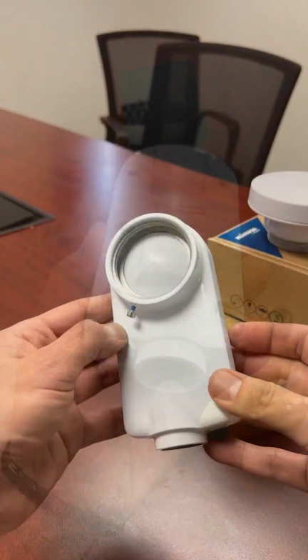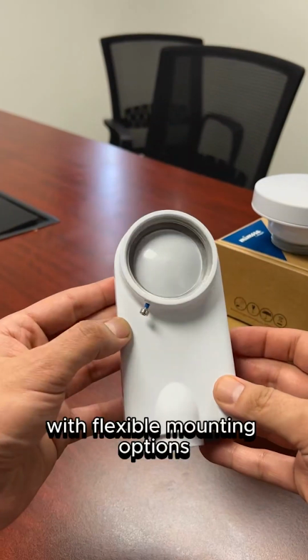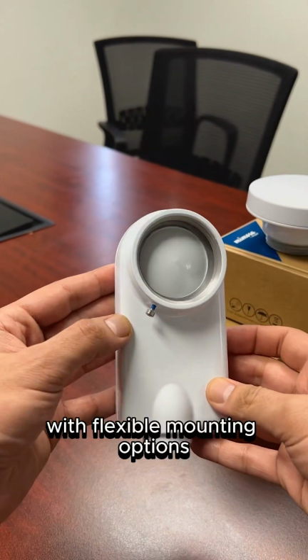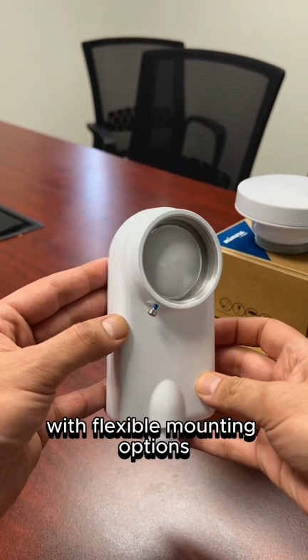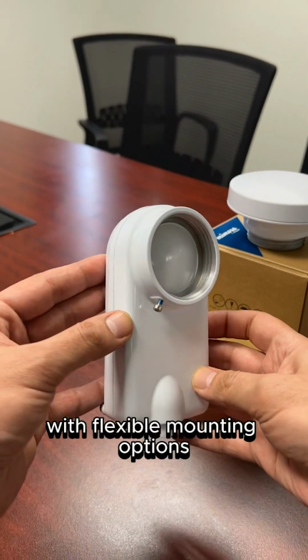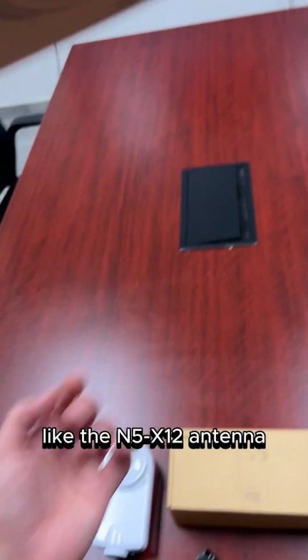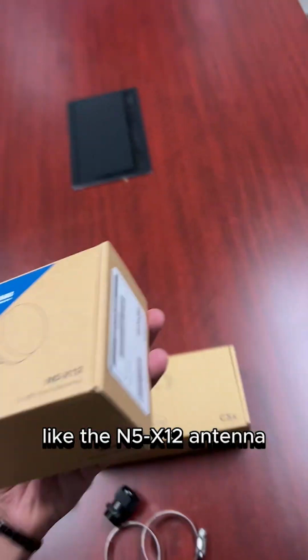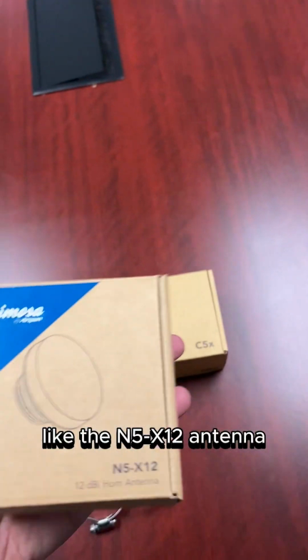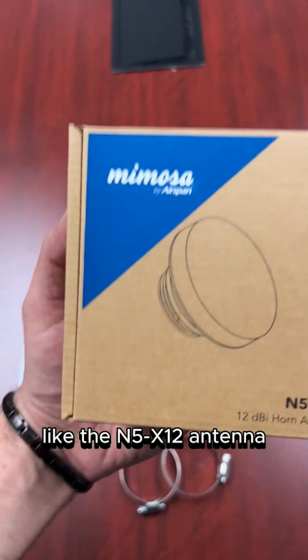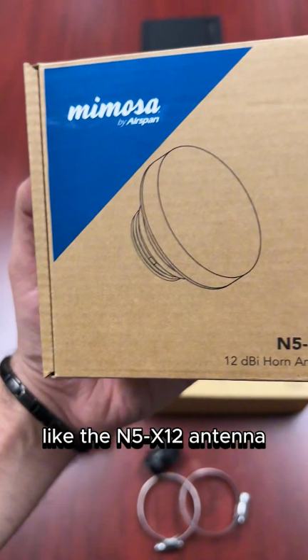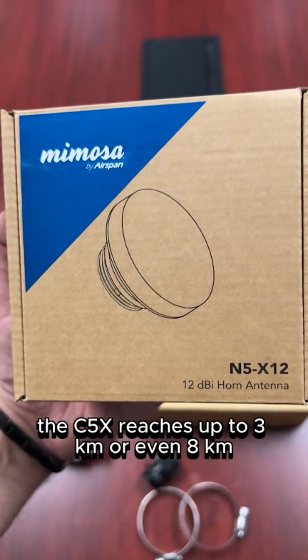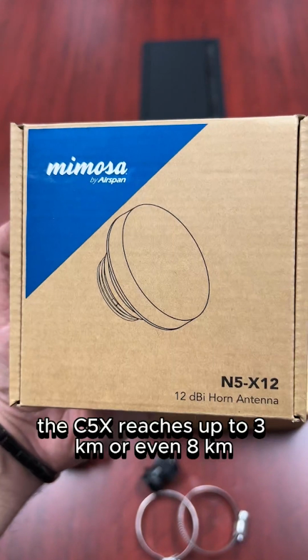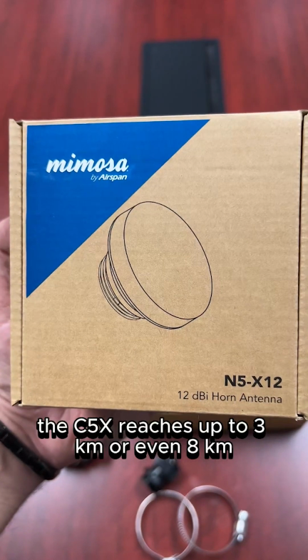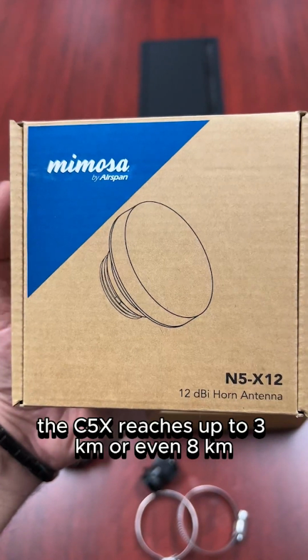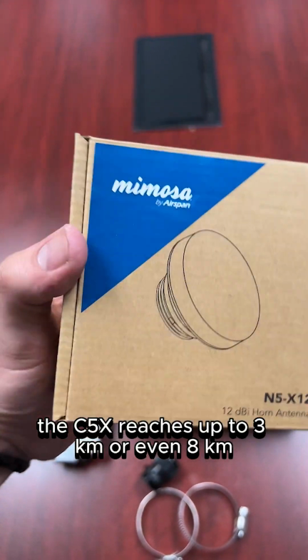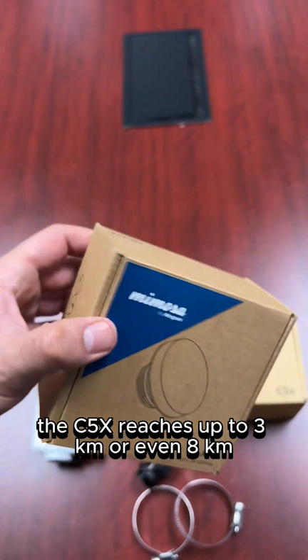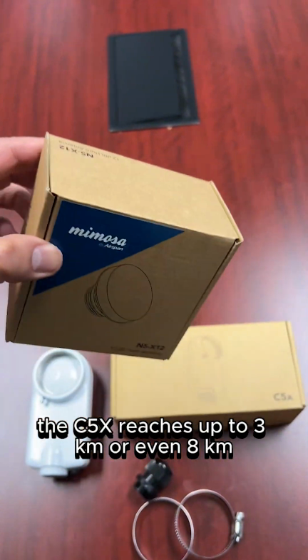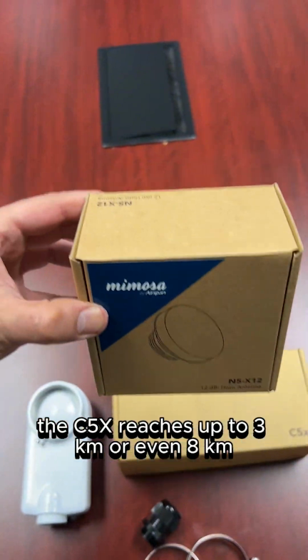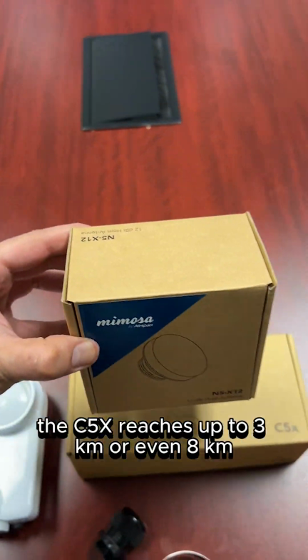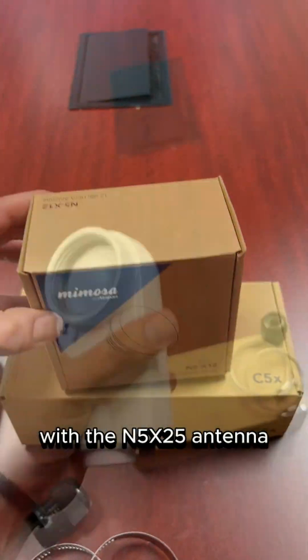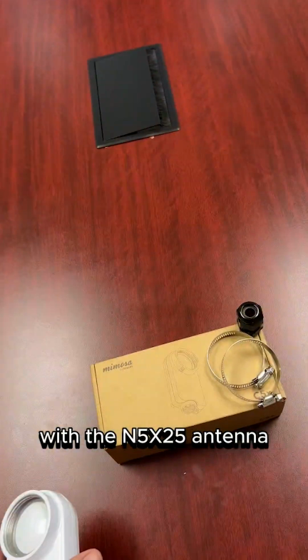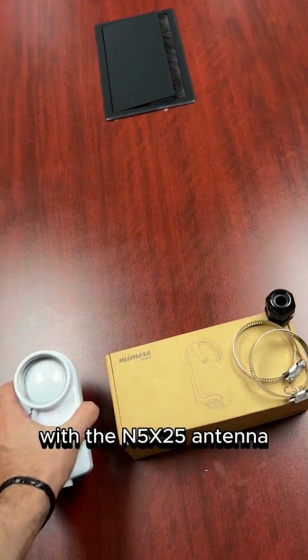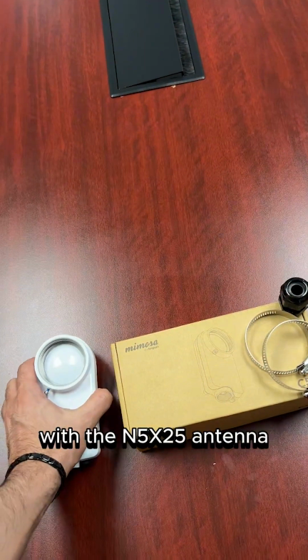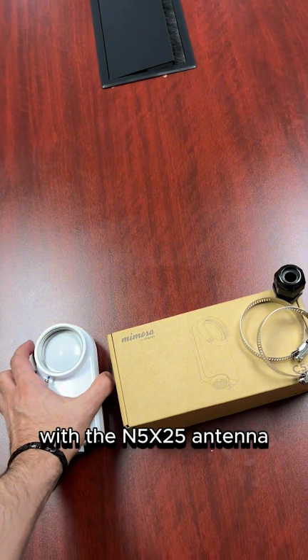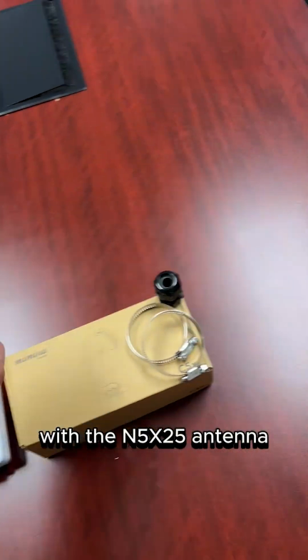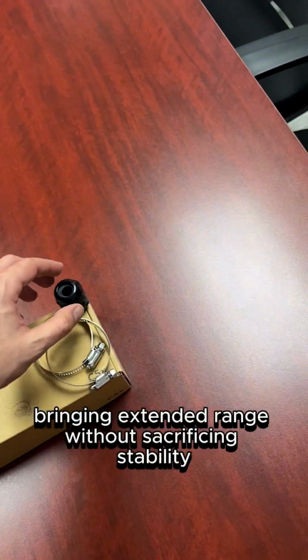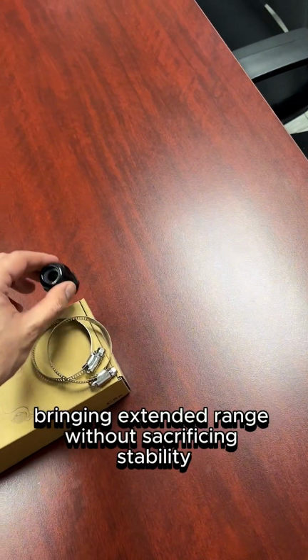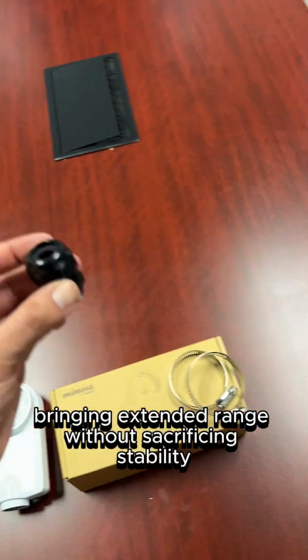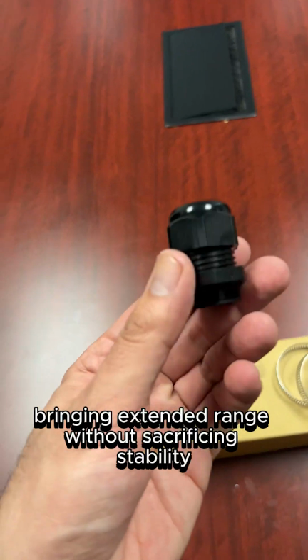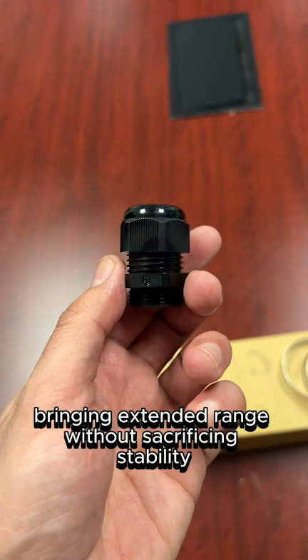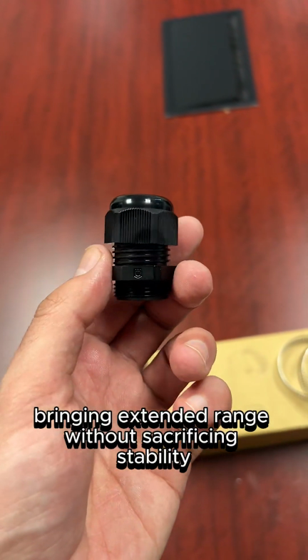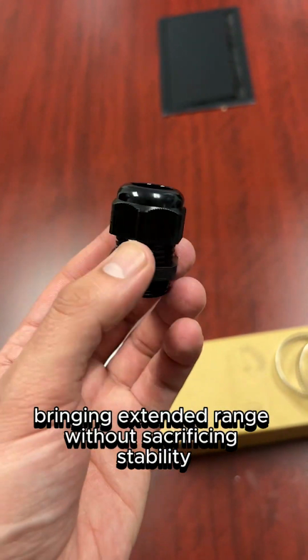With flexible mounting options like the N5X12 antenna, the C5X reaches up to 3km, or even 8km with the N5X25 antenna, bringing extended range without sacrificing stability.